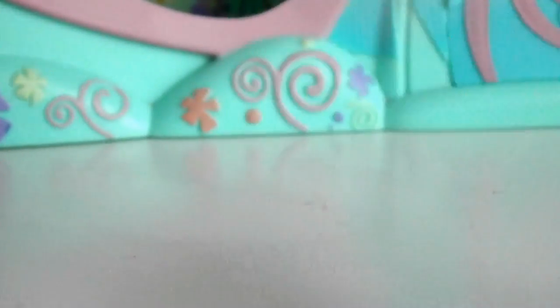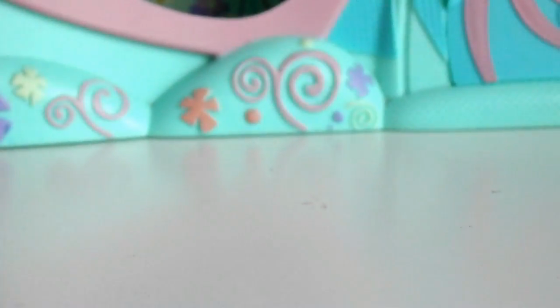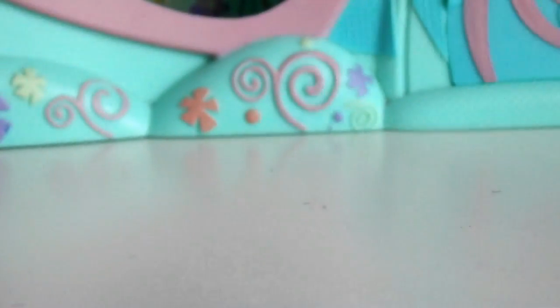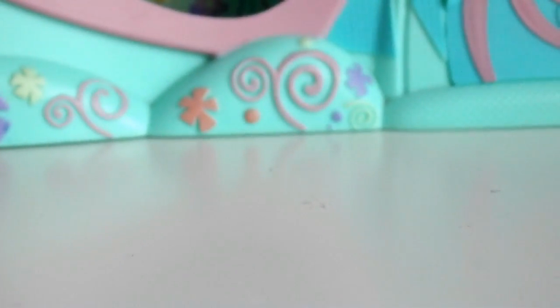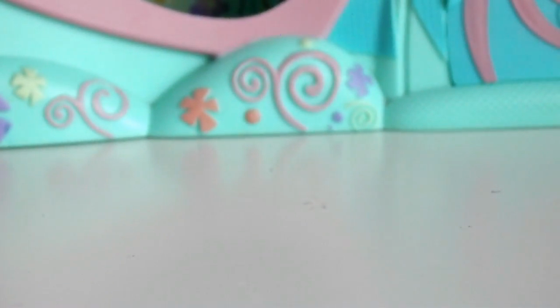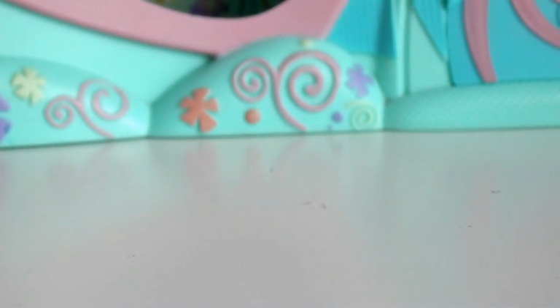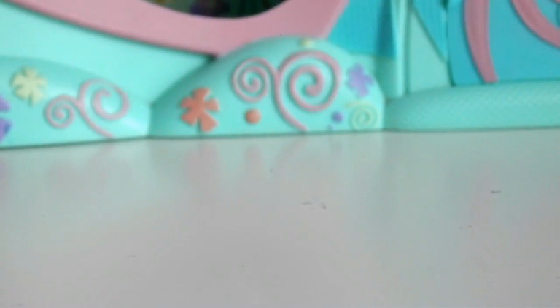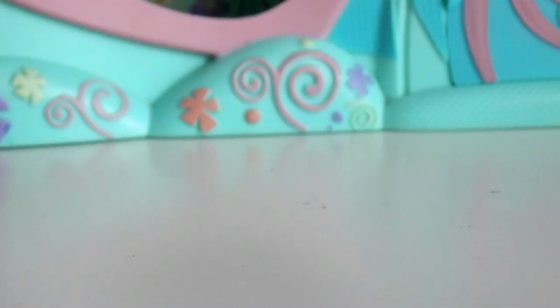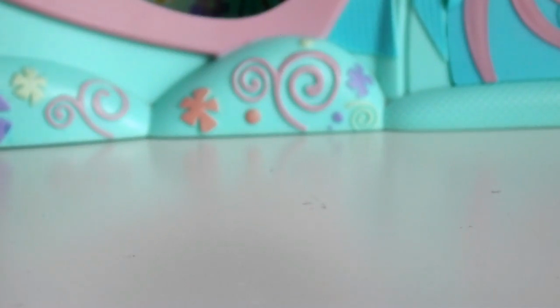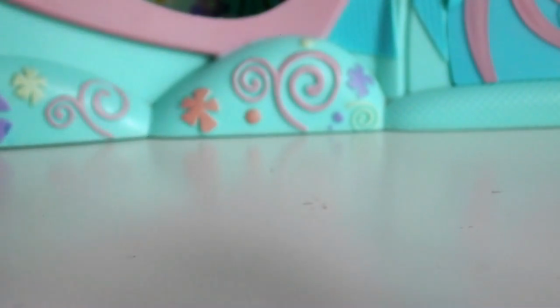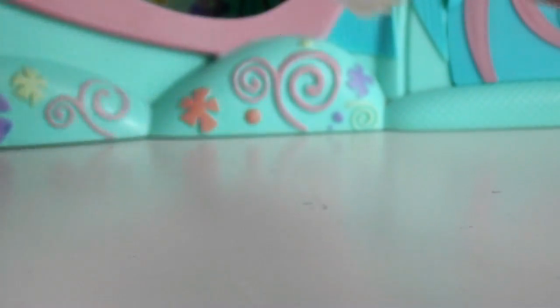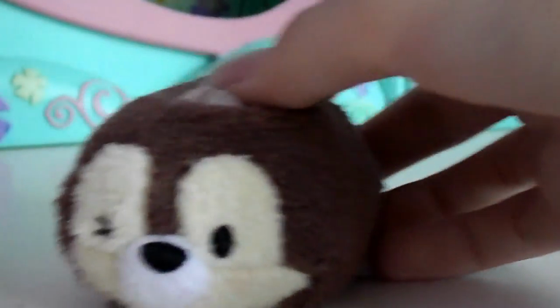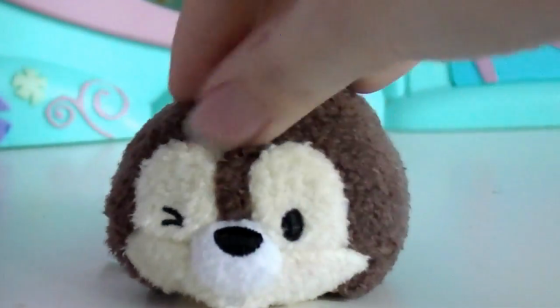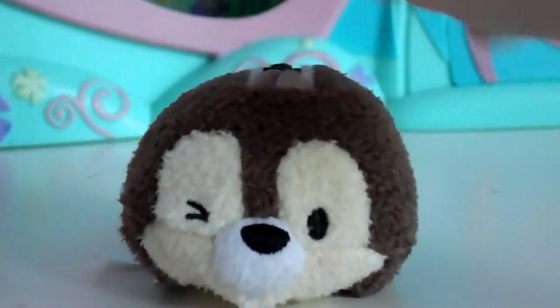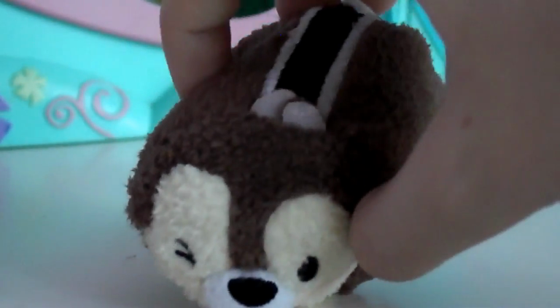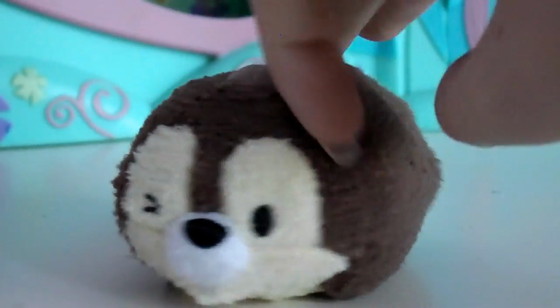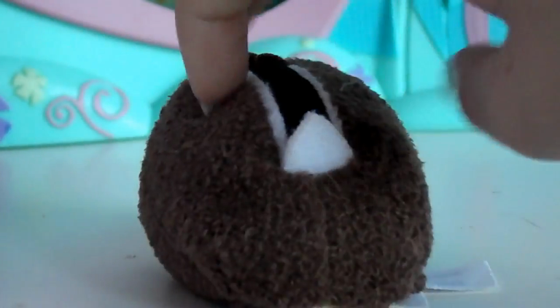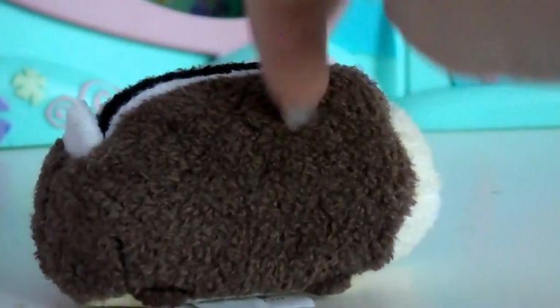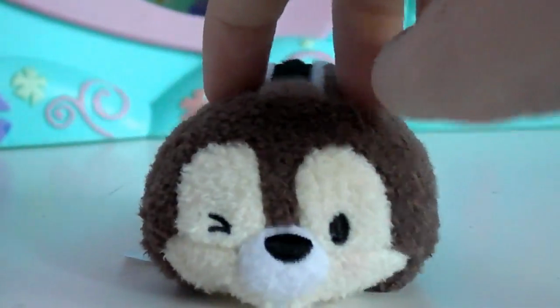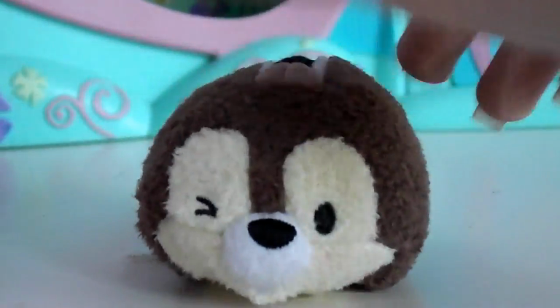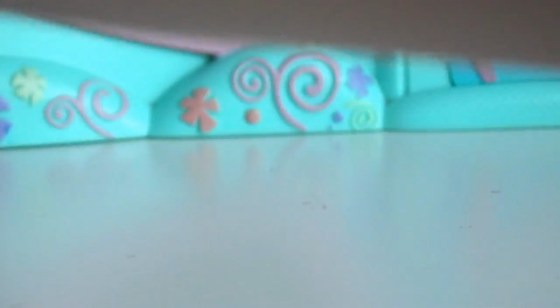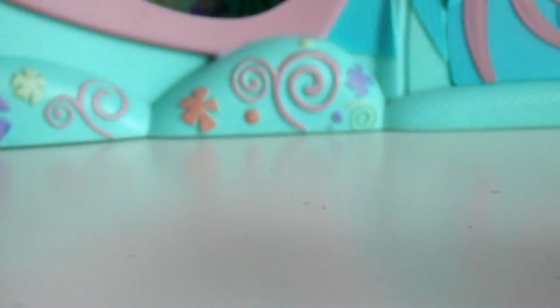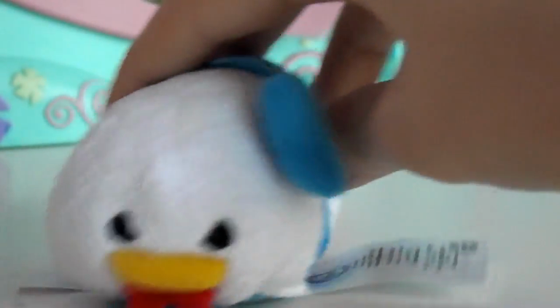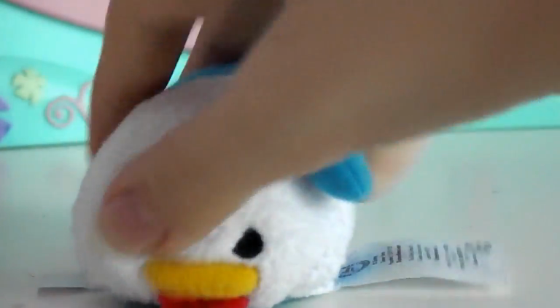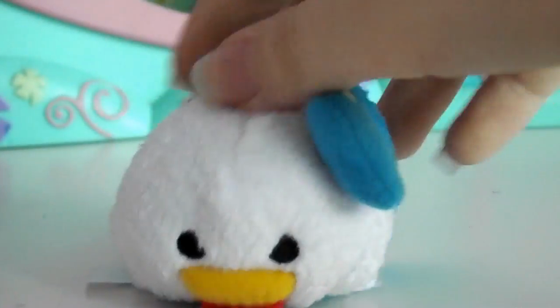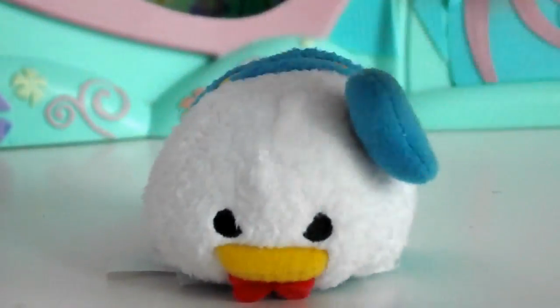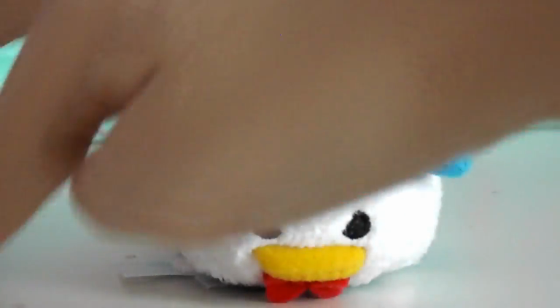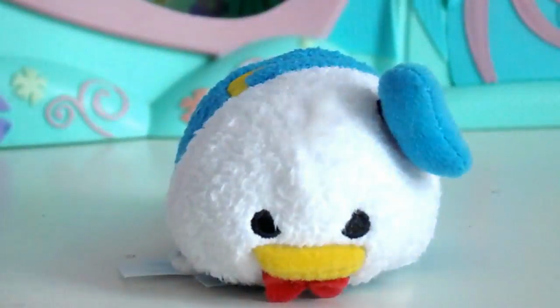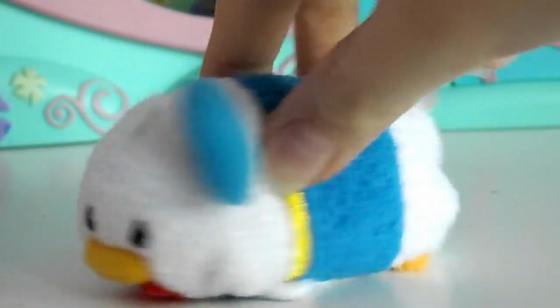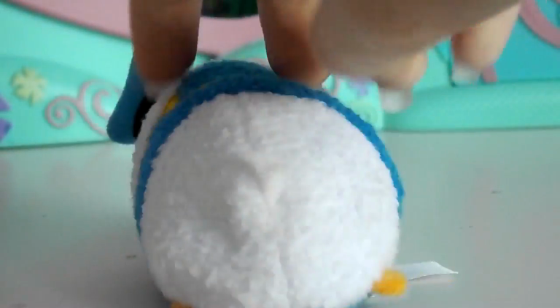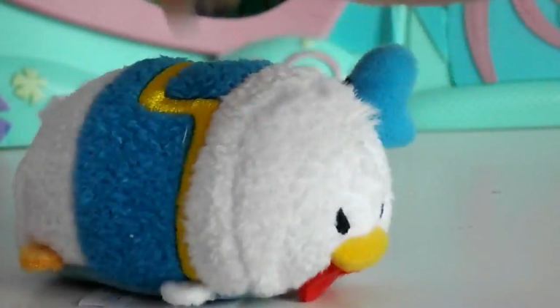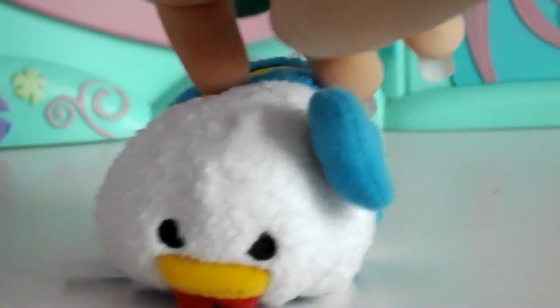I got a bunch of these at the same time because I had a Disney Store gift card. I got this one — he is super cute, he's either Chip or Dale, I don't know which one. I also got Donald, and he is also adorable. I just thought if I got Daisy, then of course I should get Donald.